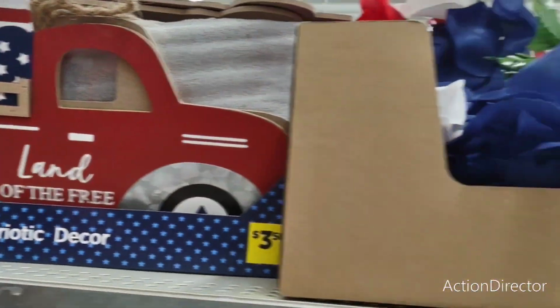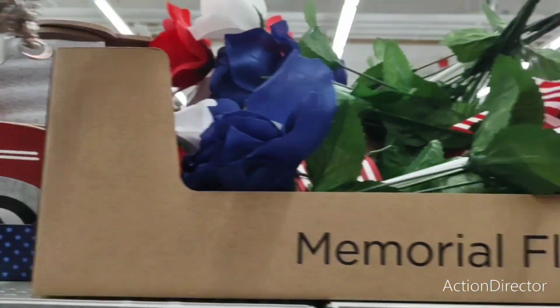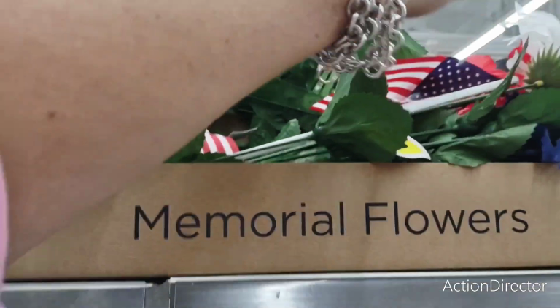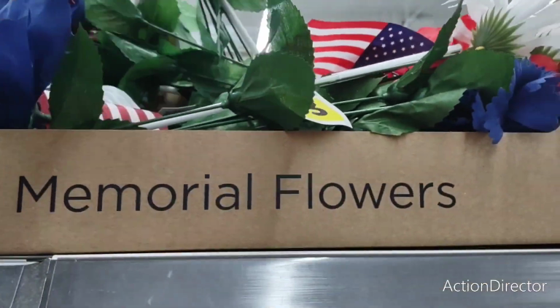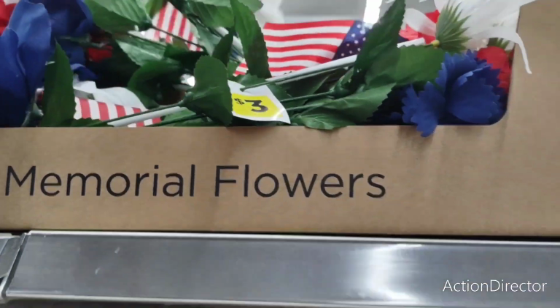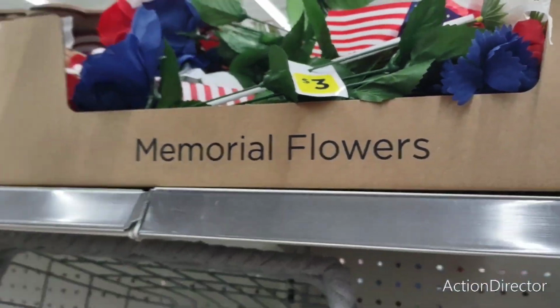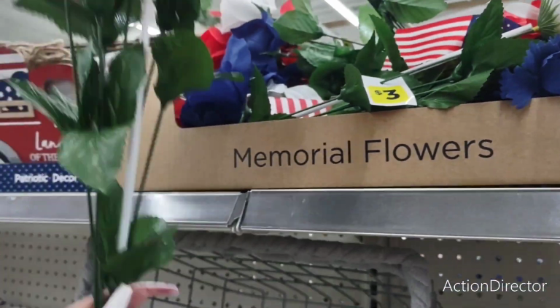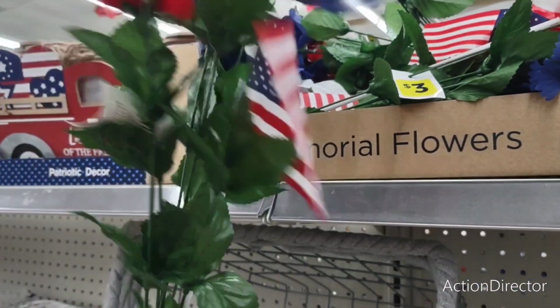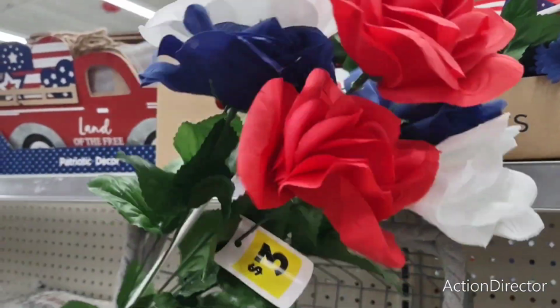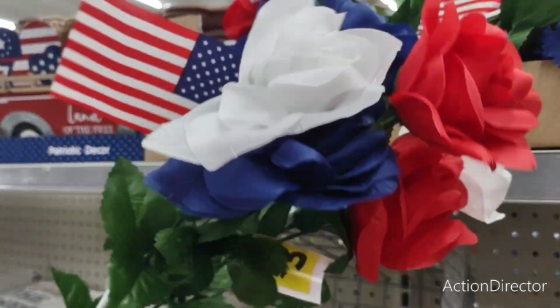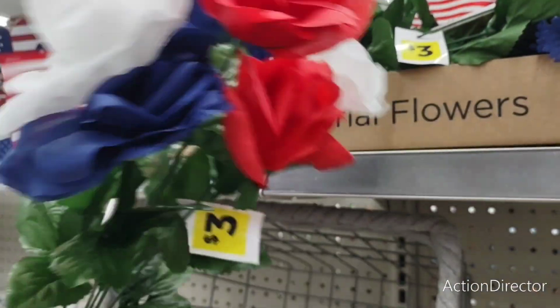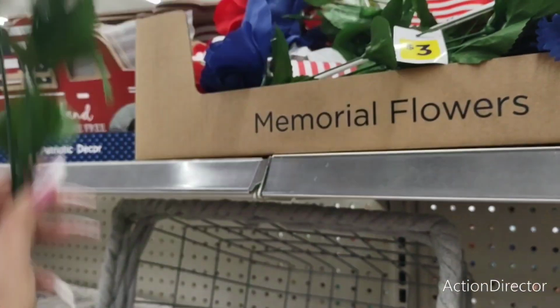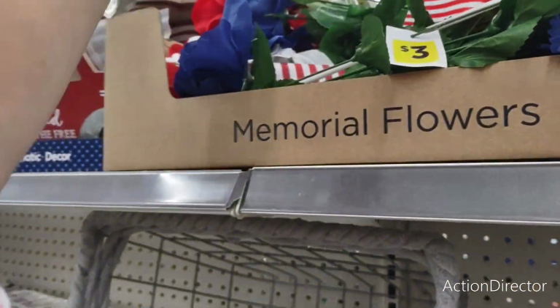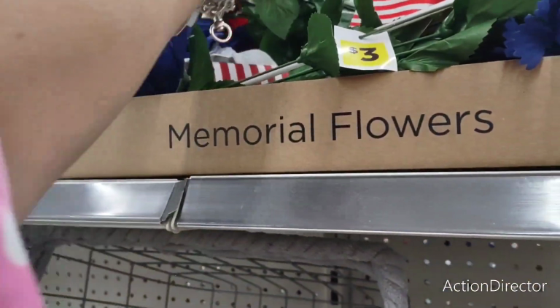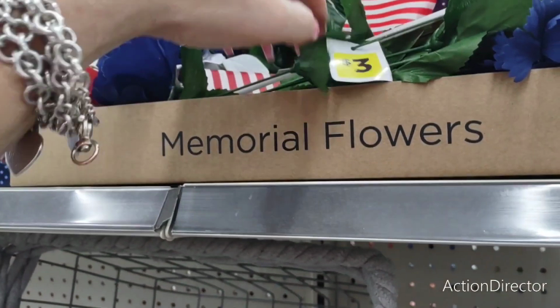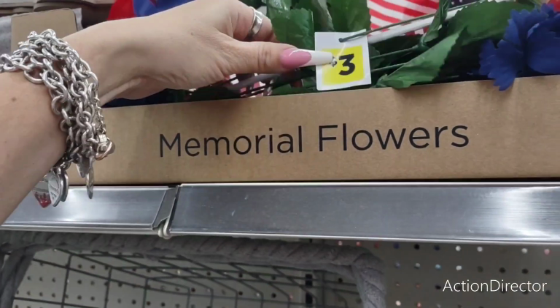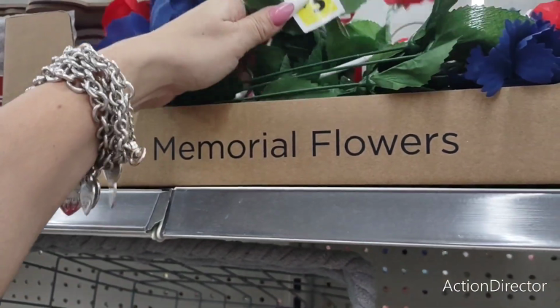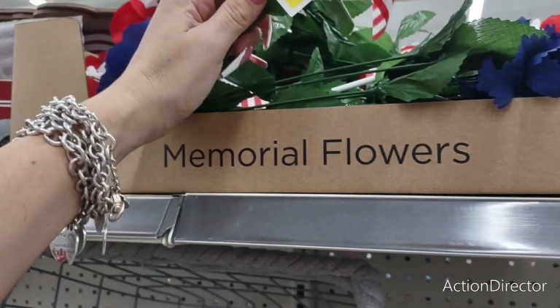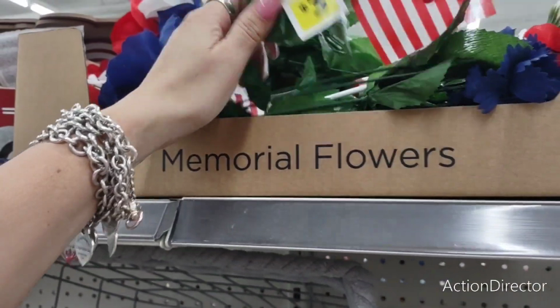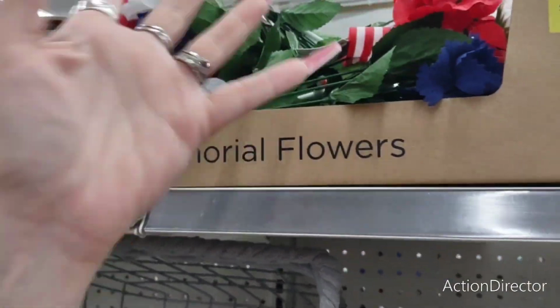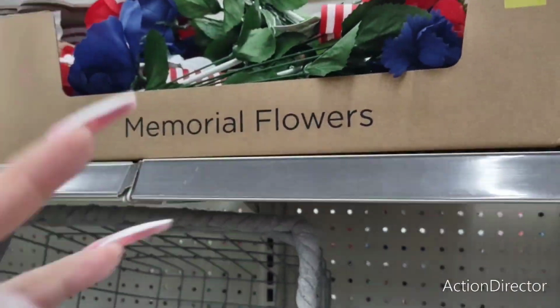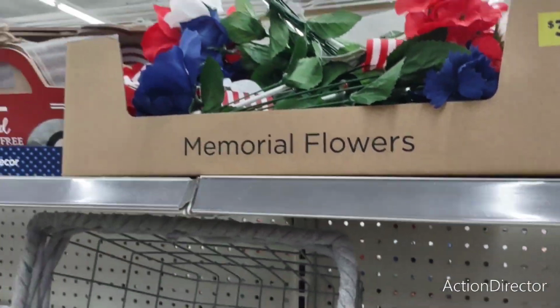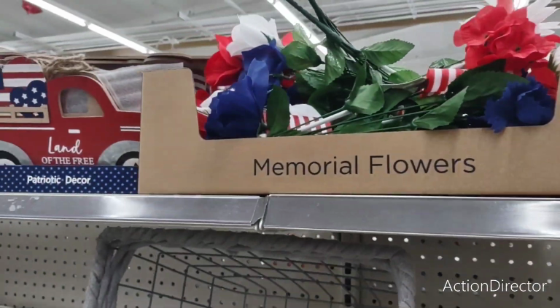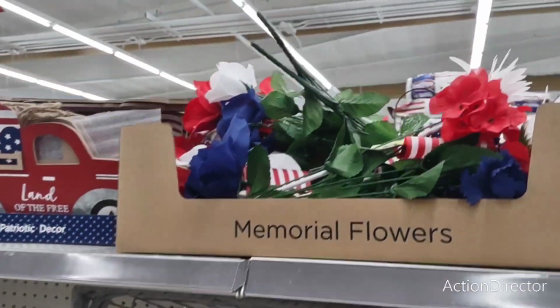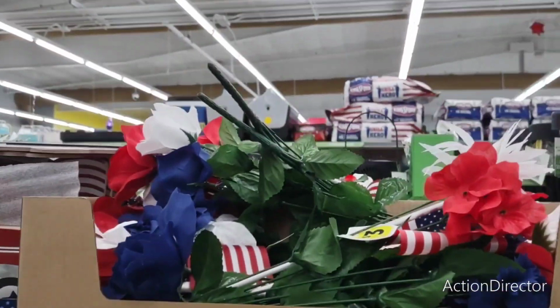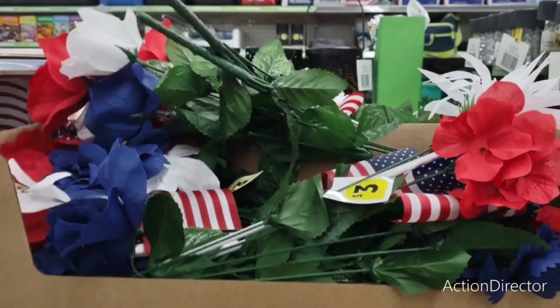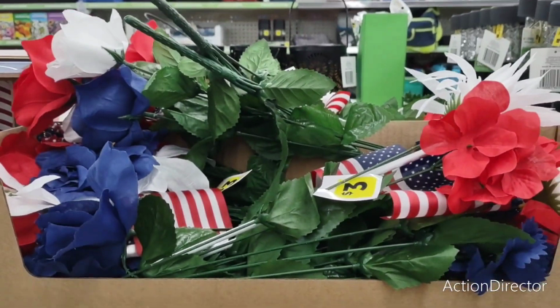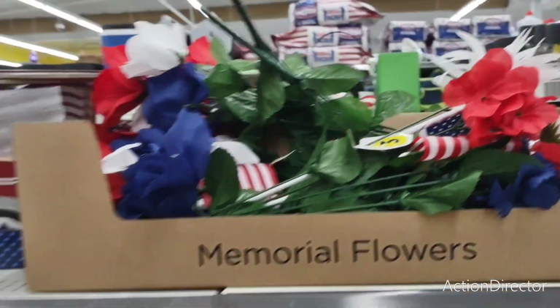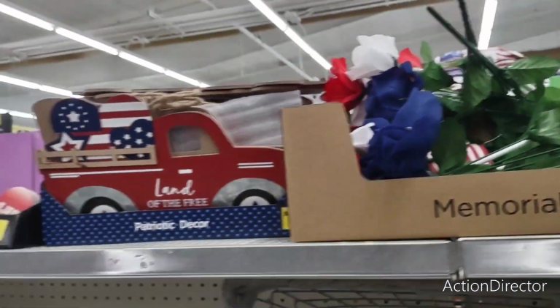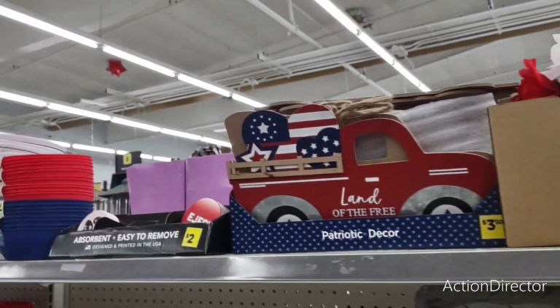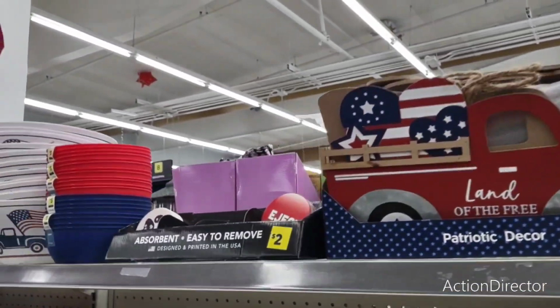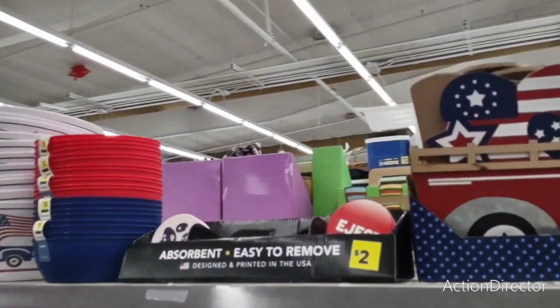They do have picks — these are going to be $3. They do have the flag. It's not the best we've seen. Honestly, go to At Home — for $5 you'll get a way bigger pick. But that's what they look like. I was hoping we would see more.